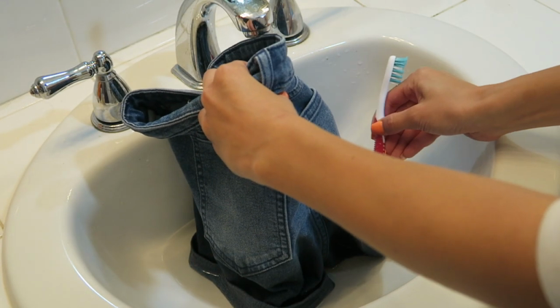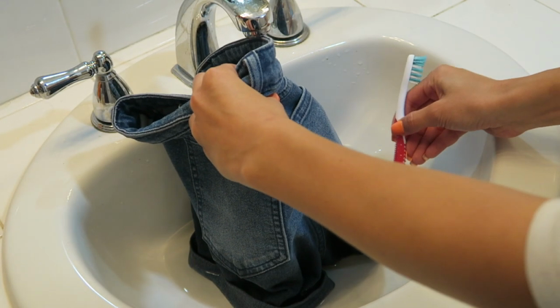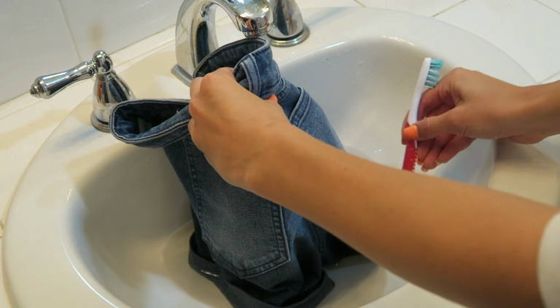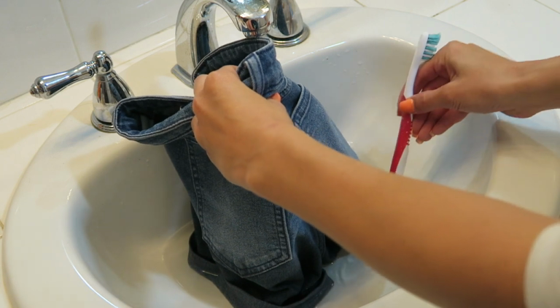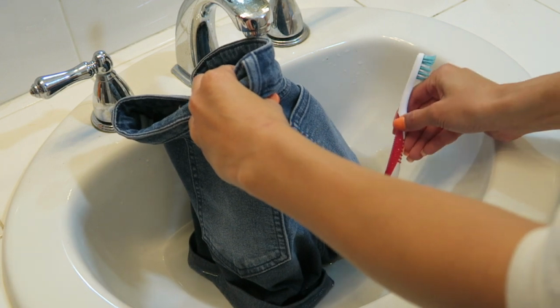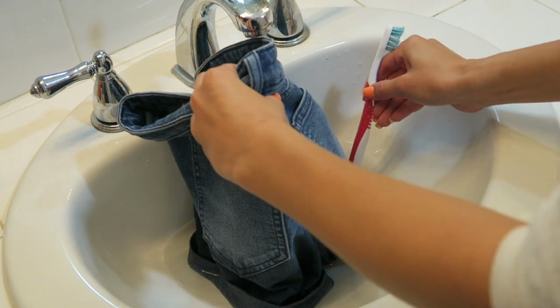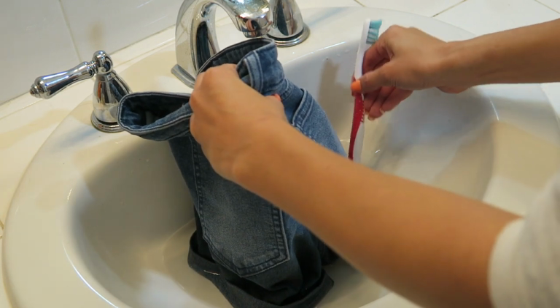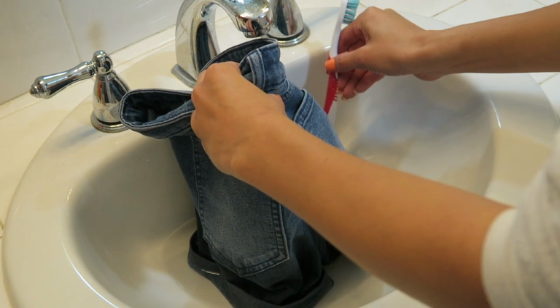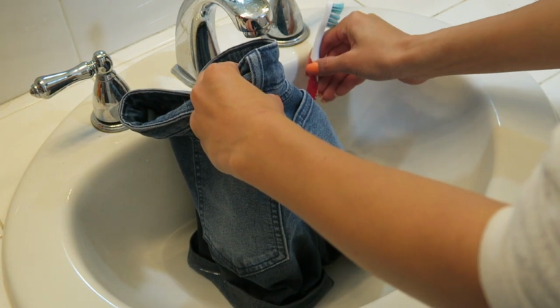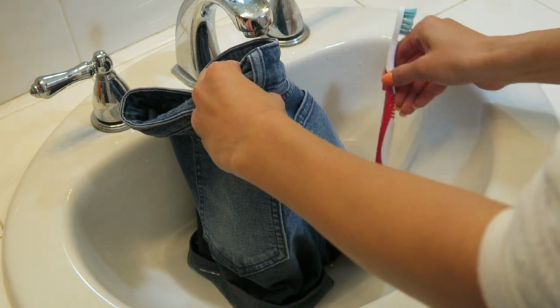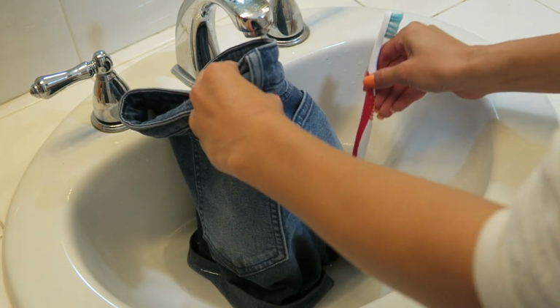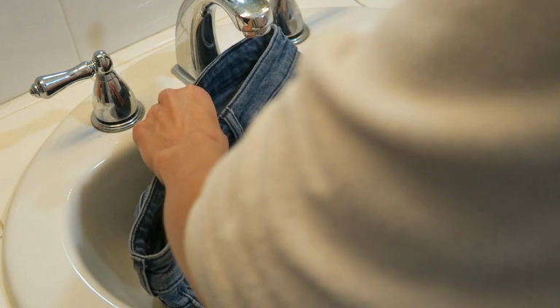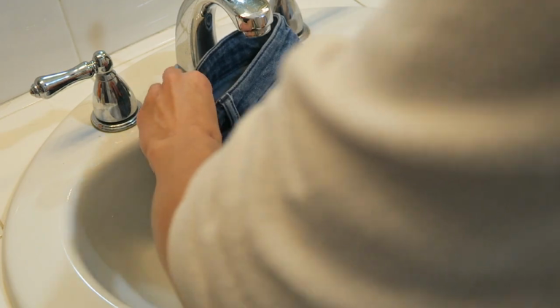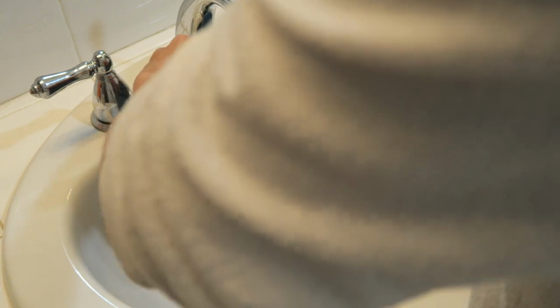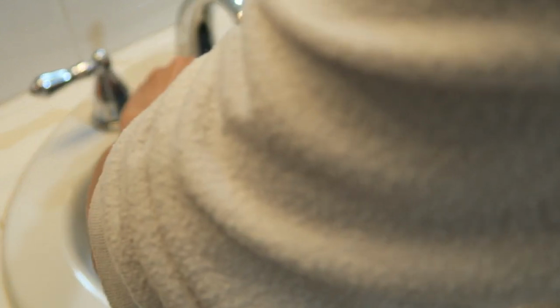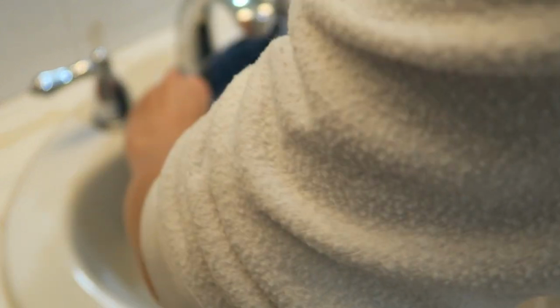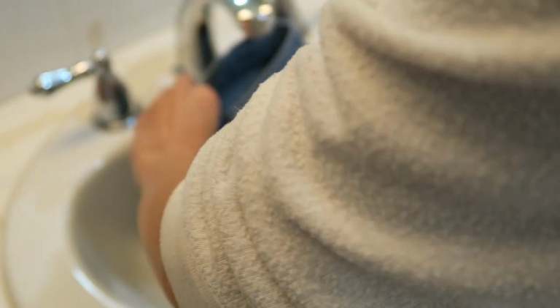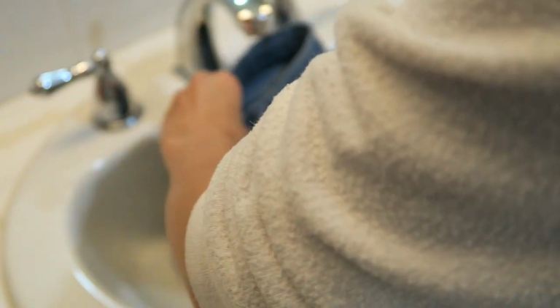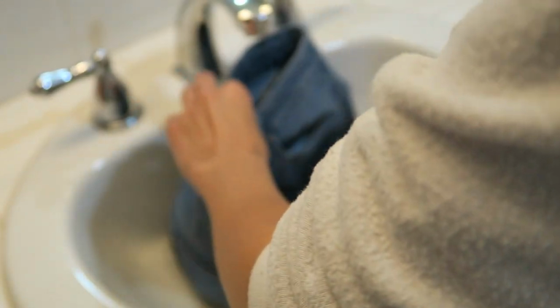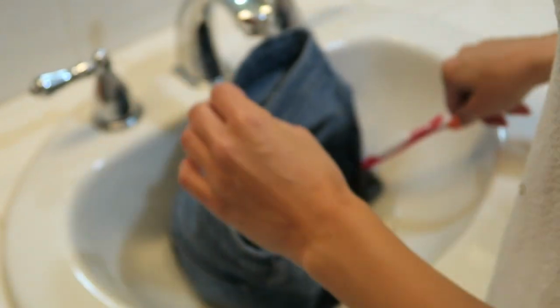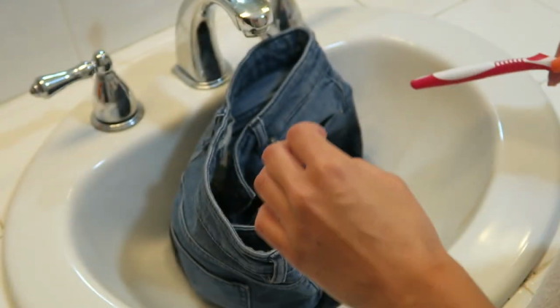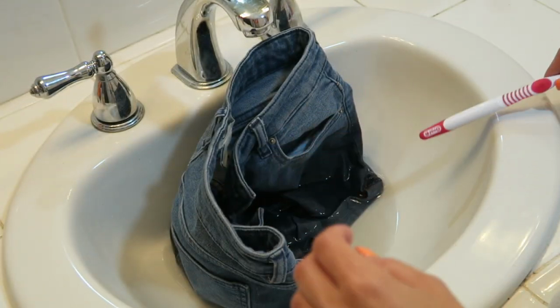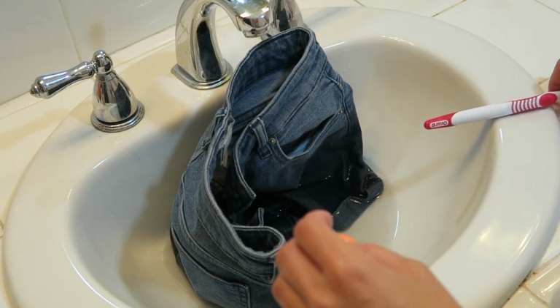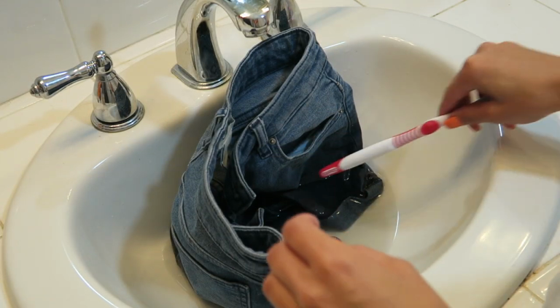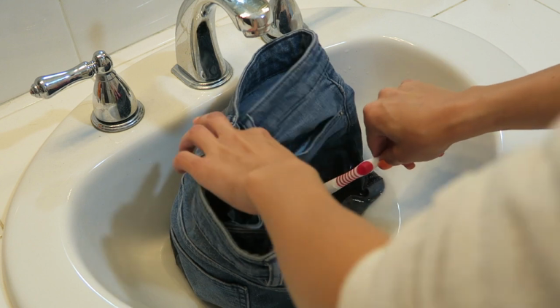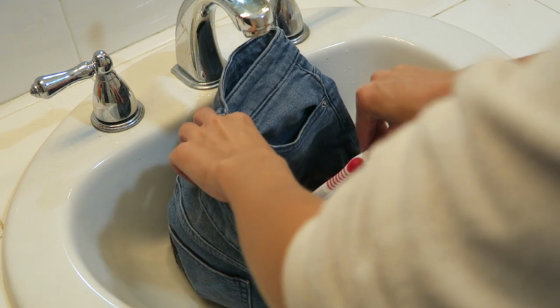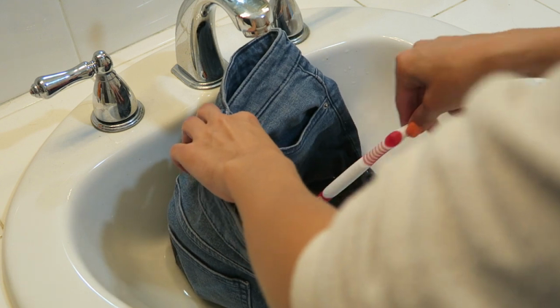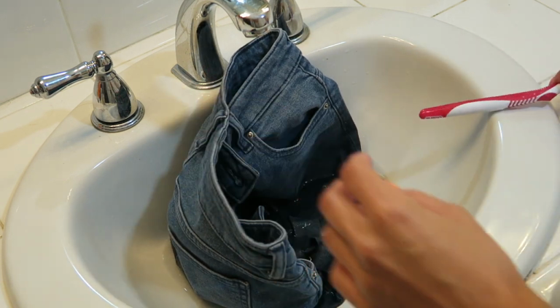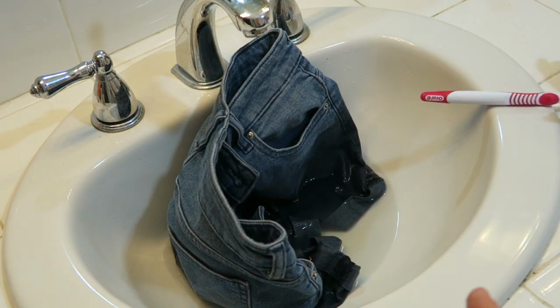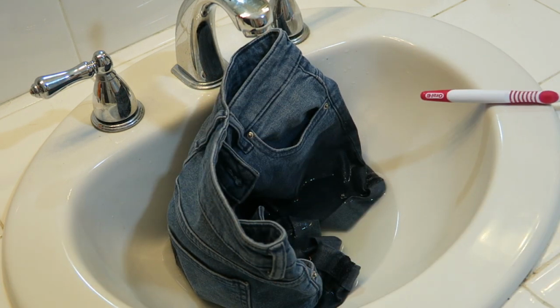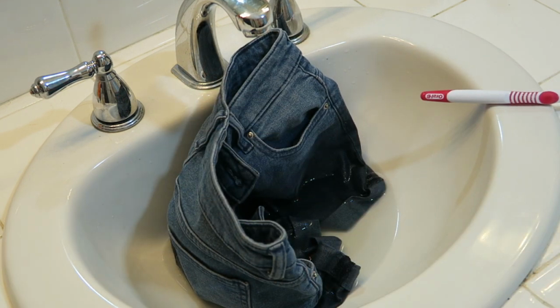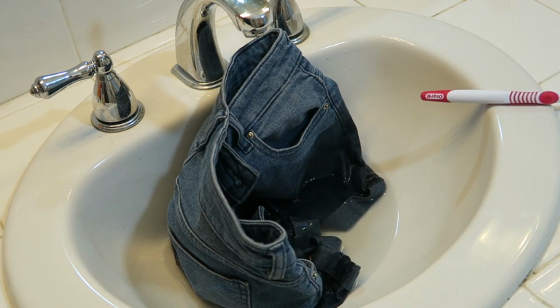Once you mix the bleach and water, just stick your shorts in and make sure they're saturated. I used a toothbrush to push them in so I don't get bleach on my hands — I should have just used gloves like a normal person. I left them in there for over an hour because it took a while to get the color out.